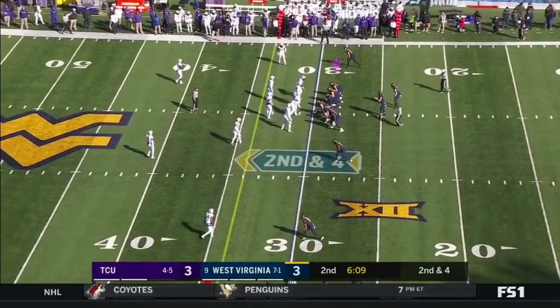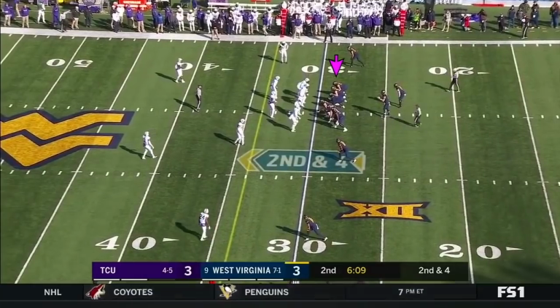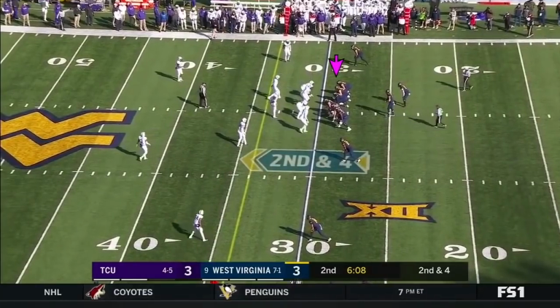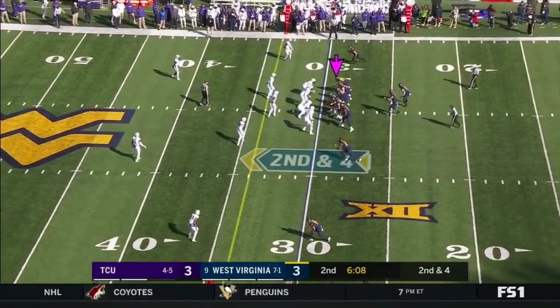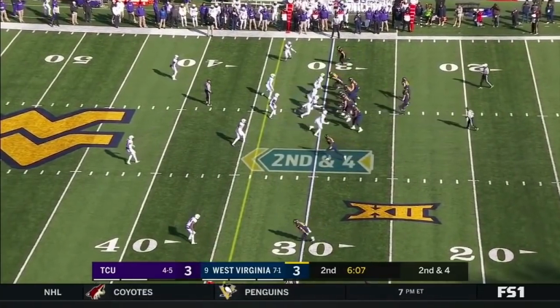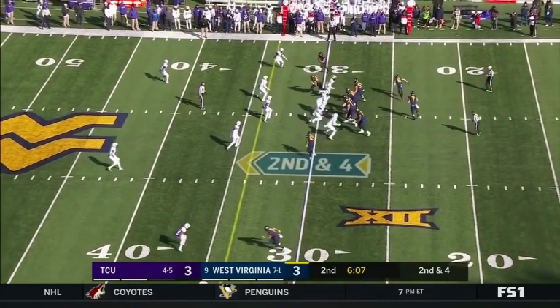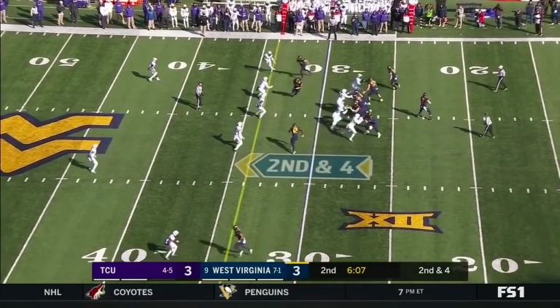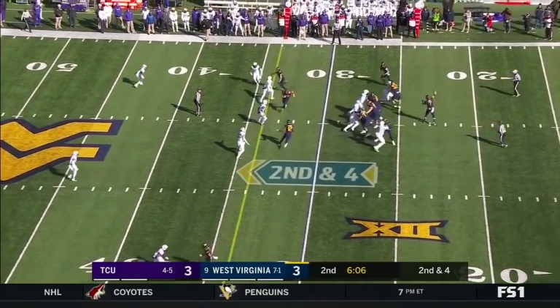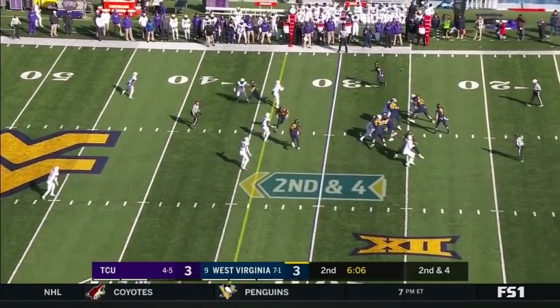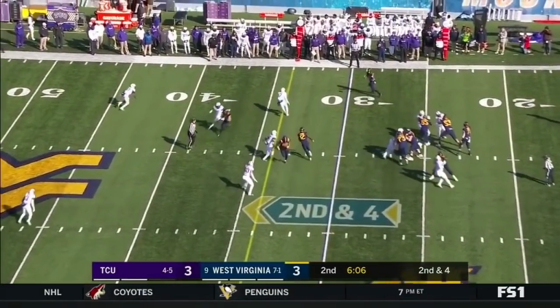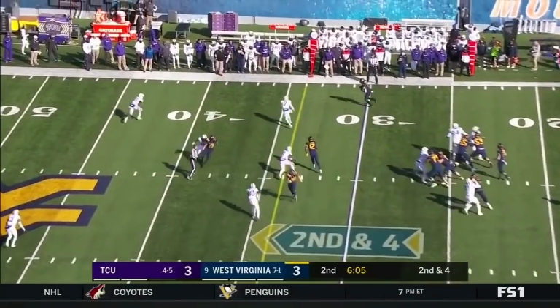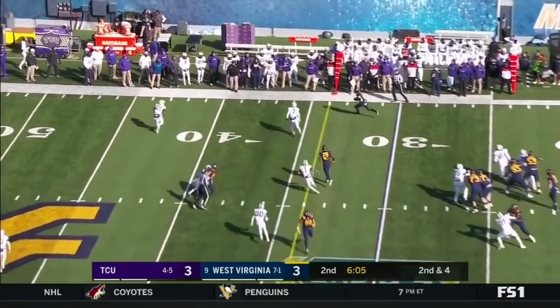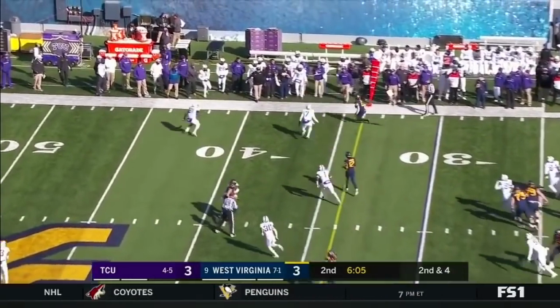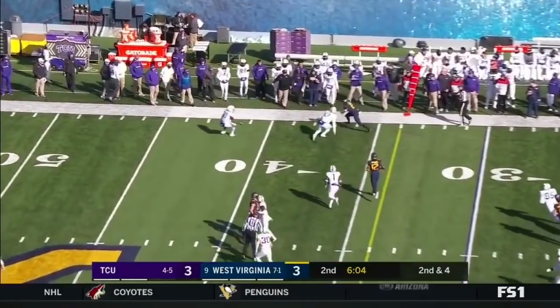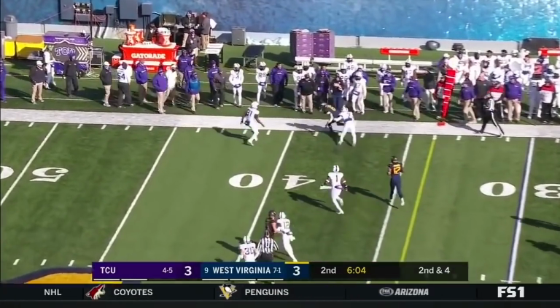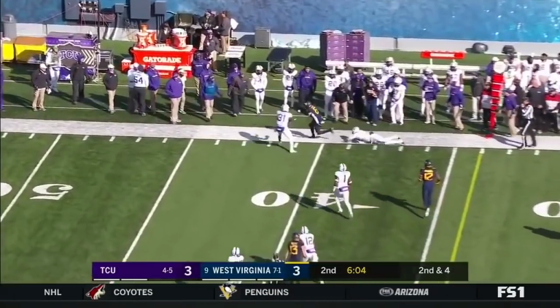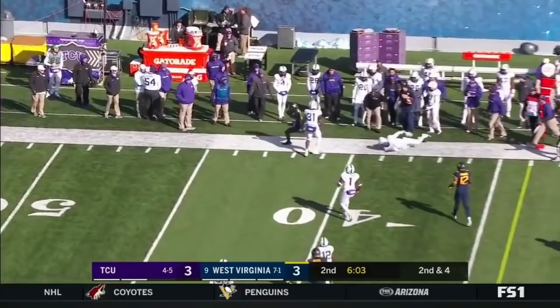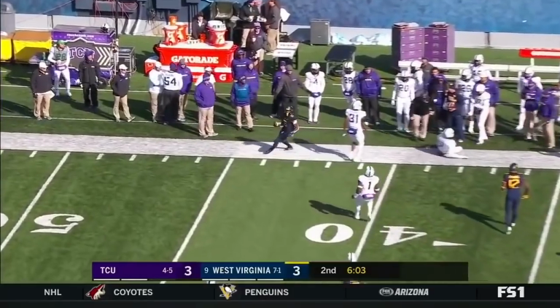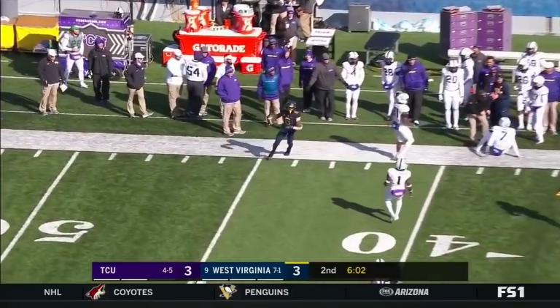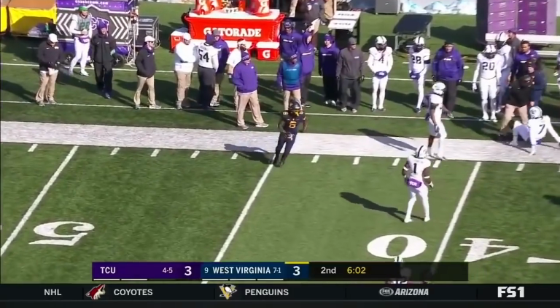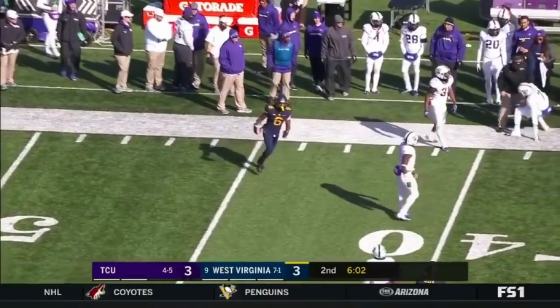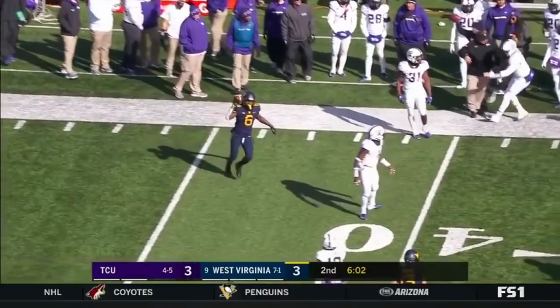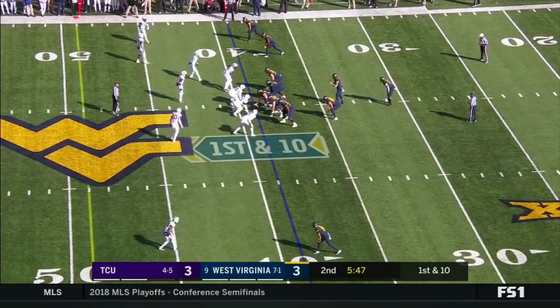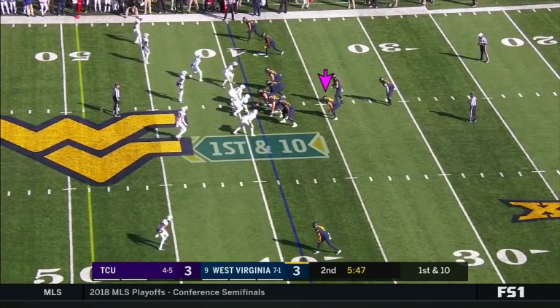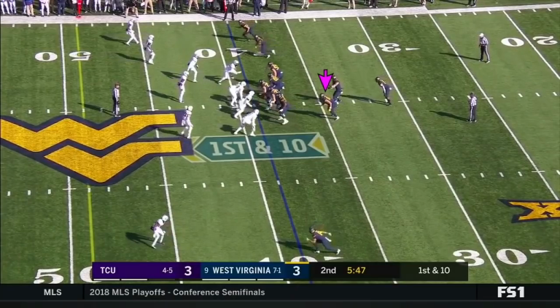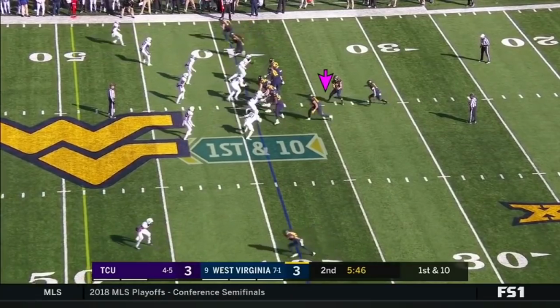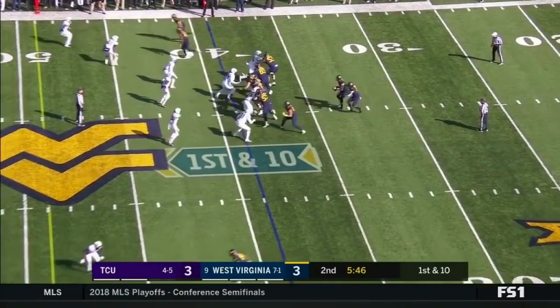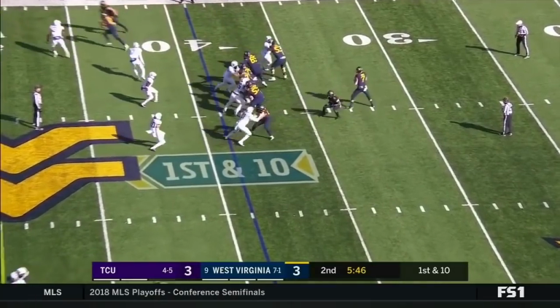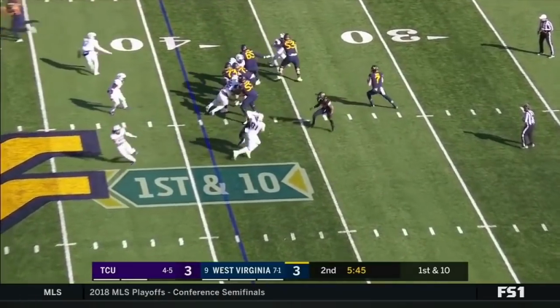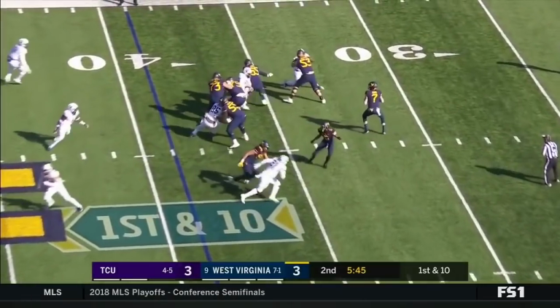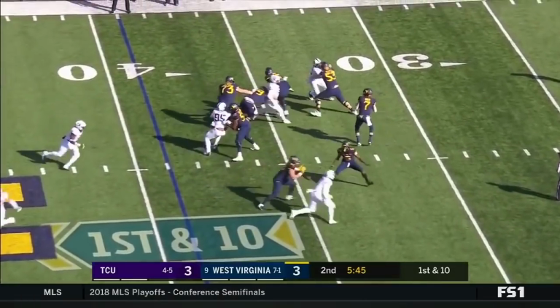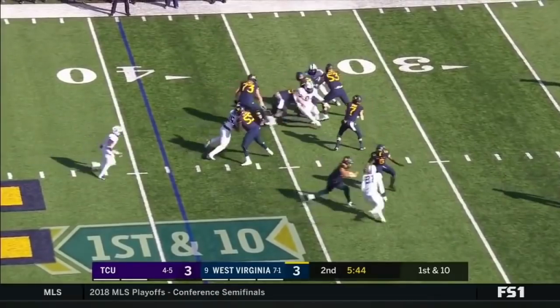If you're TCU's defense, this is what you want them to do — go long. You can't have them go on short drives. They get it to Kennedy McCoy, who entered with 92 yards per game, 12th in the country.